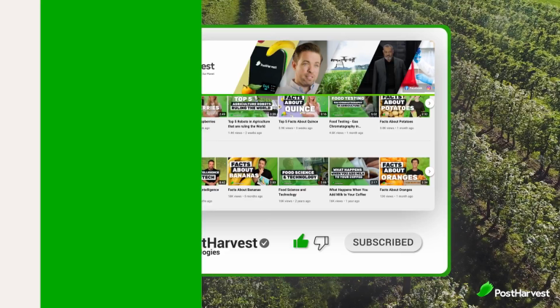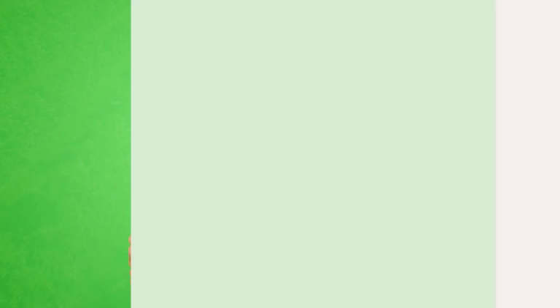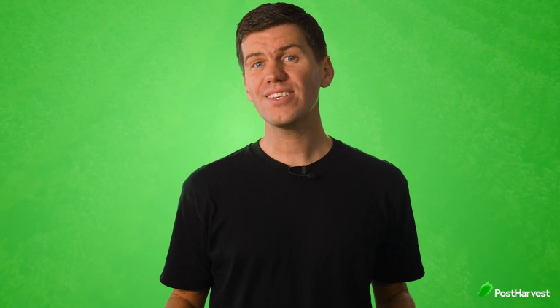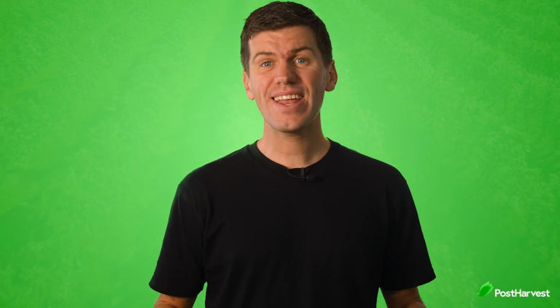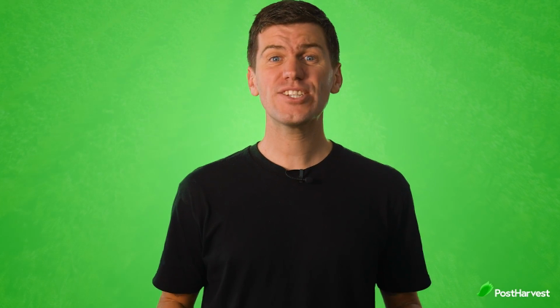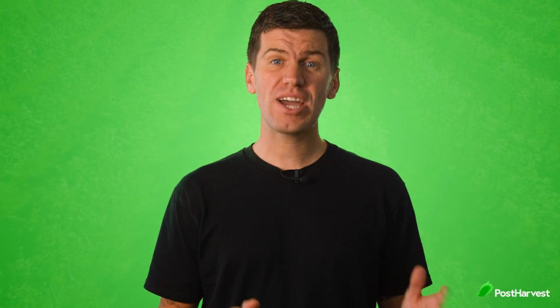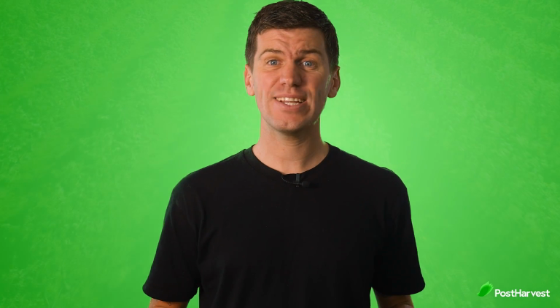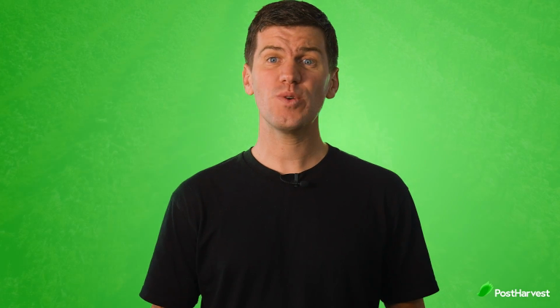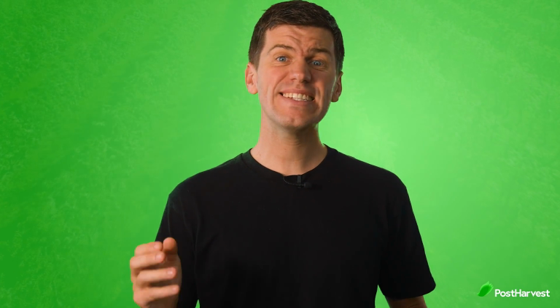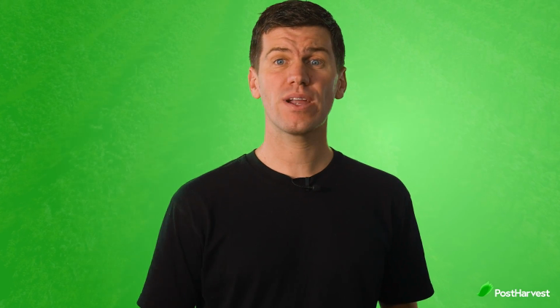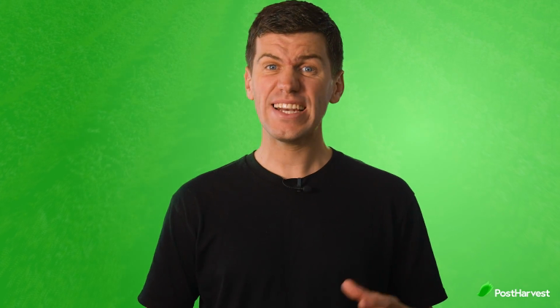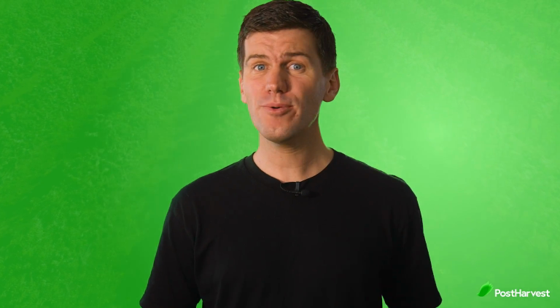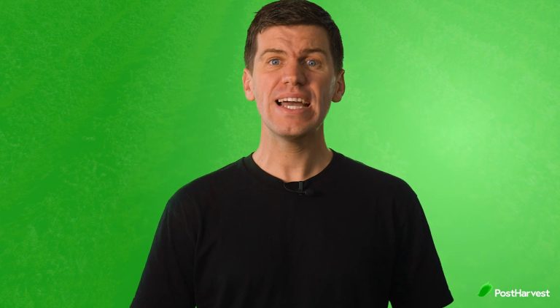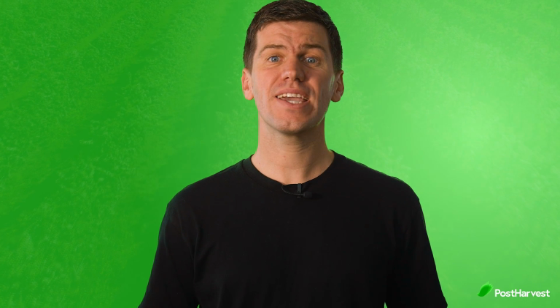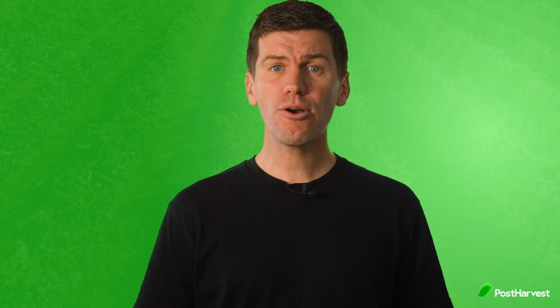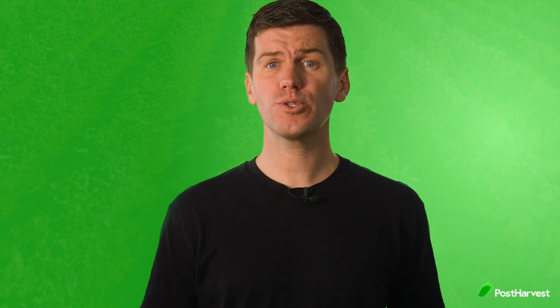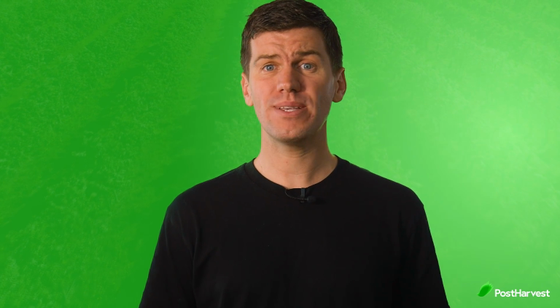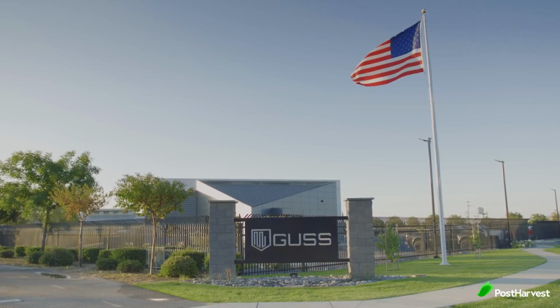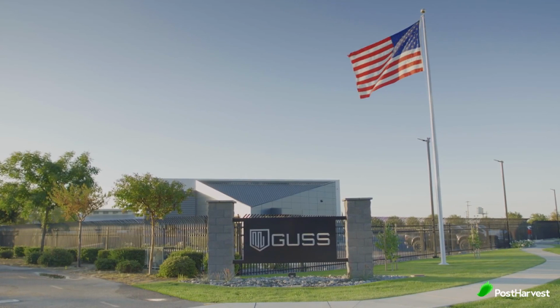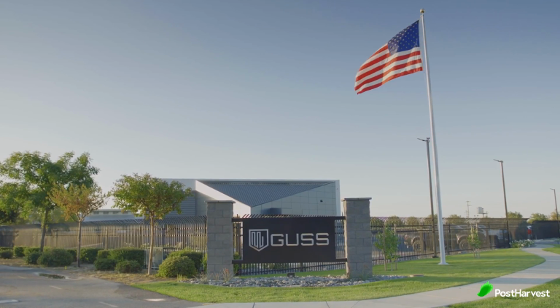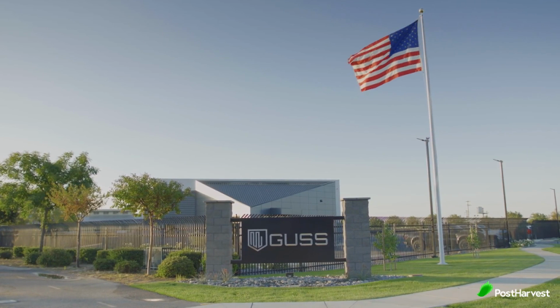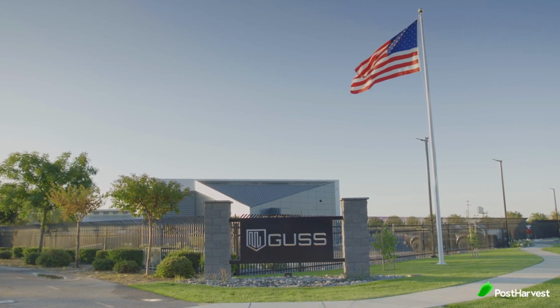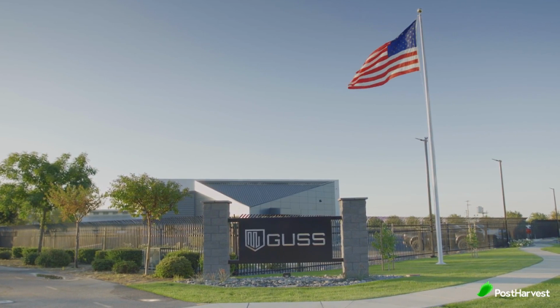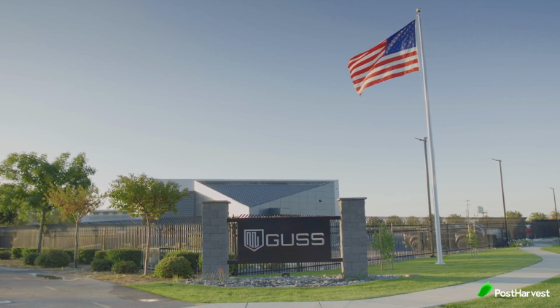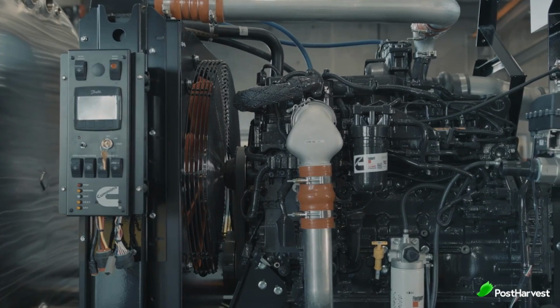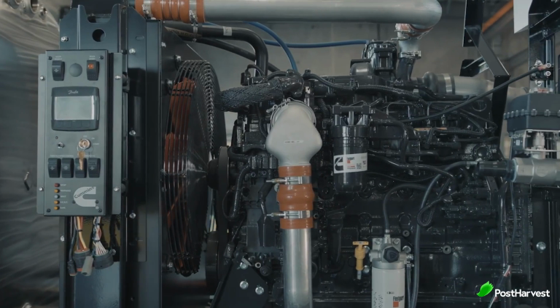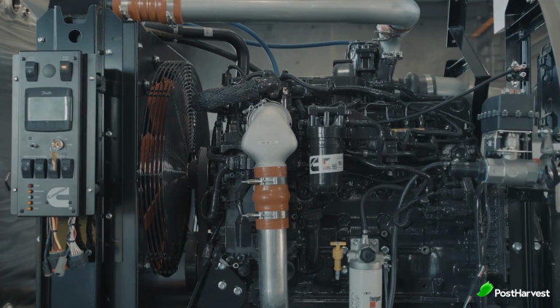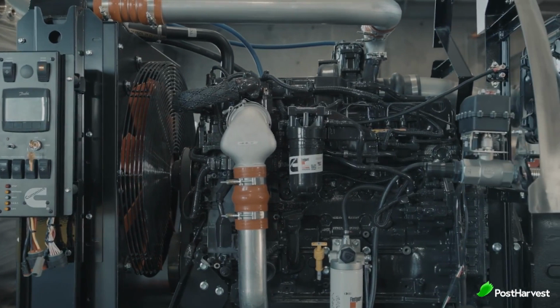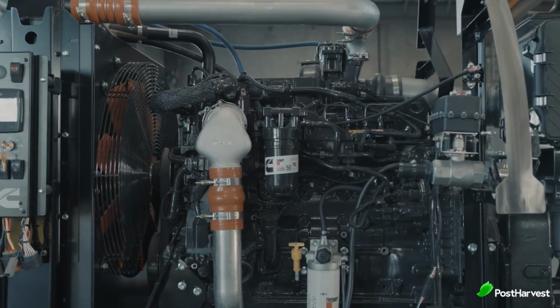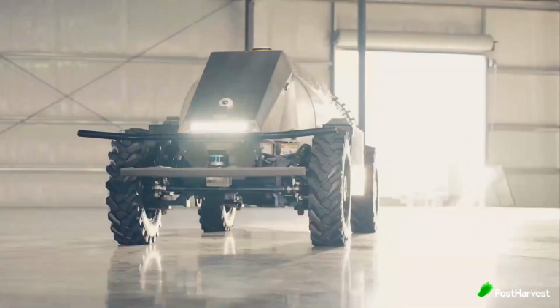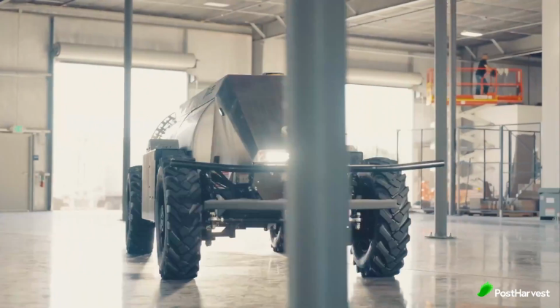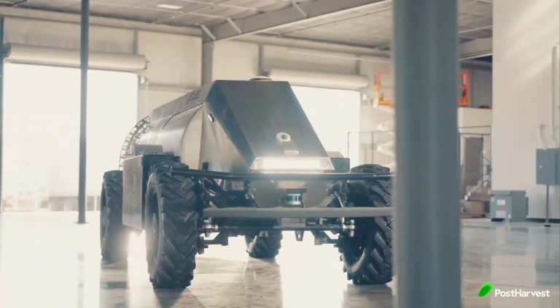The roots of GUS first started to take shape in 1982, with founders Dave Crinkle and his father Bob starting an agricultural spray business, spraying 40 acres a day using two tractors. Dave continued to innovate their processes, which eventually led to GUS.